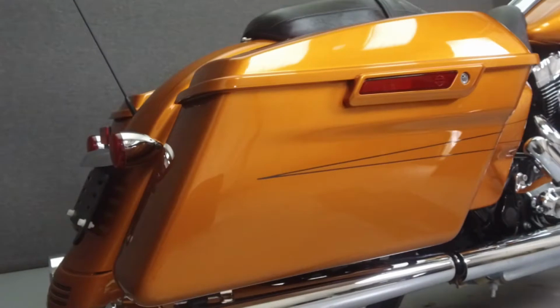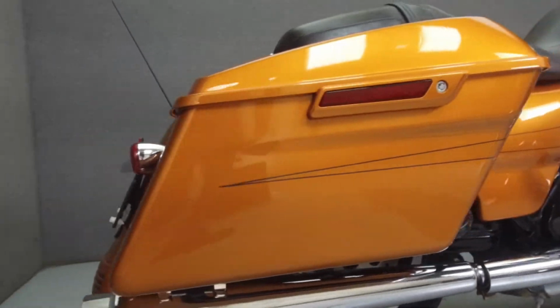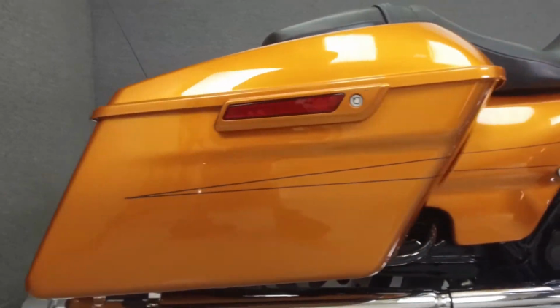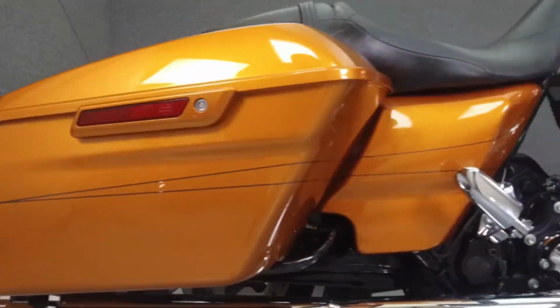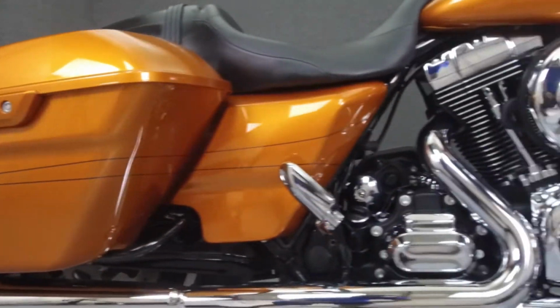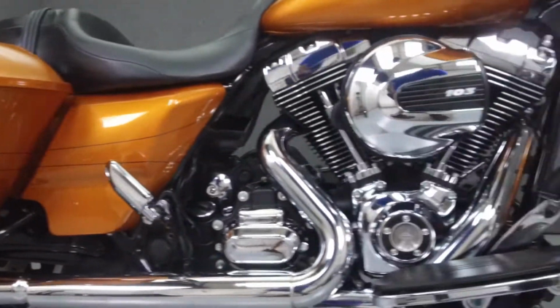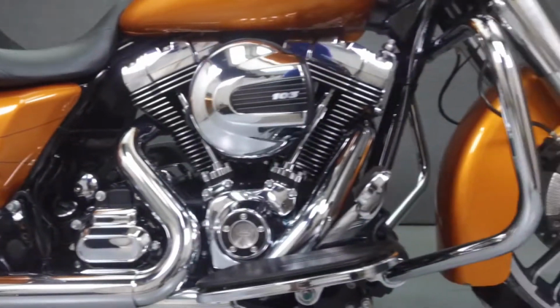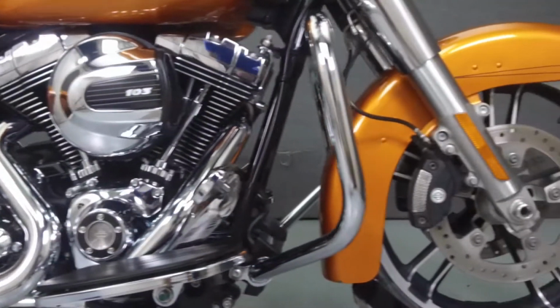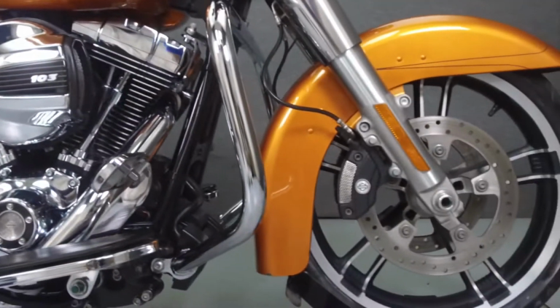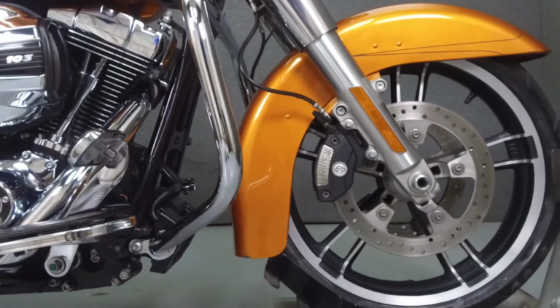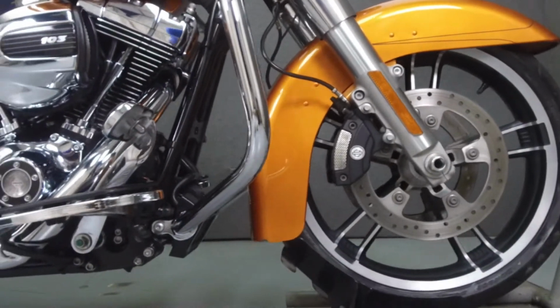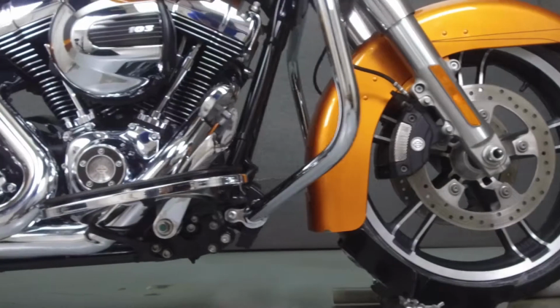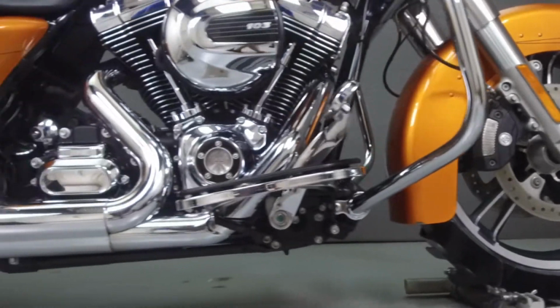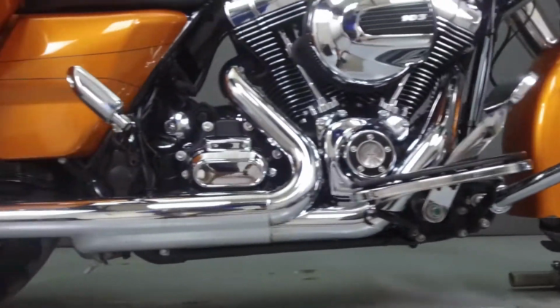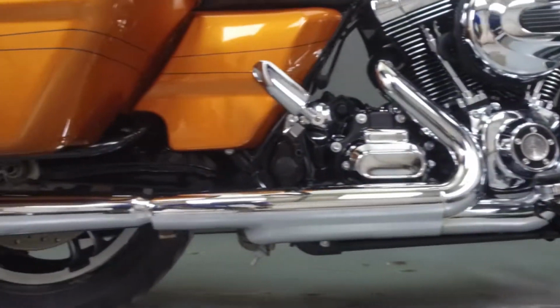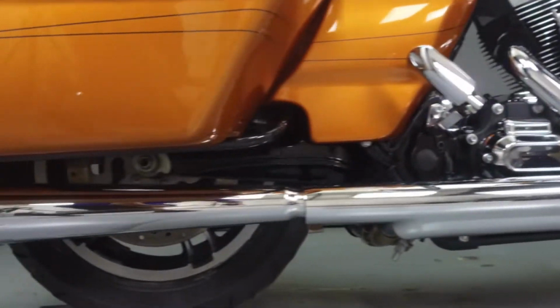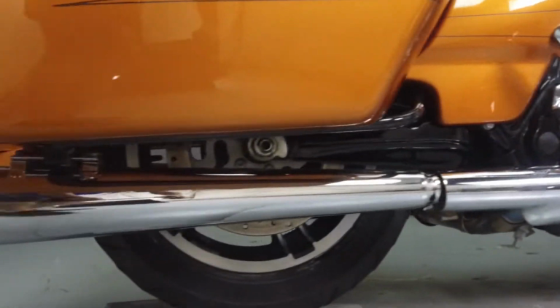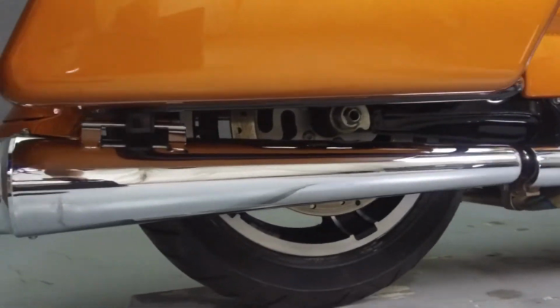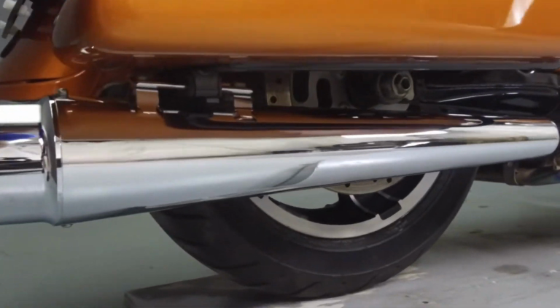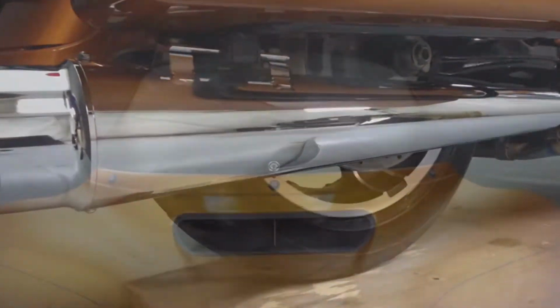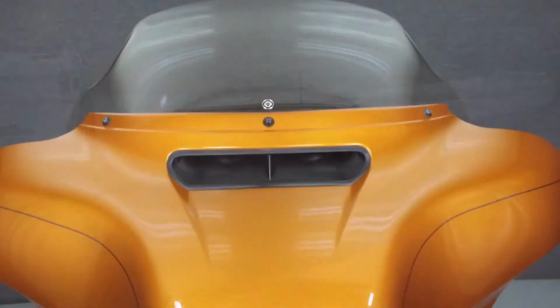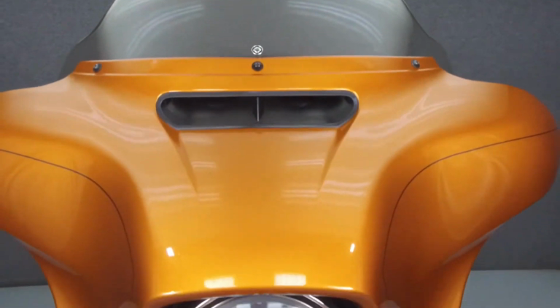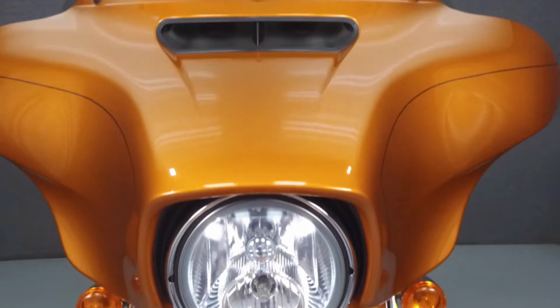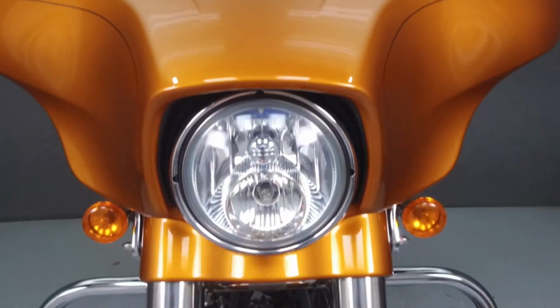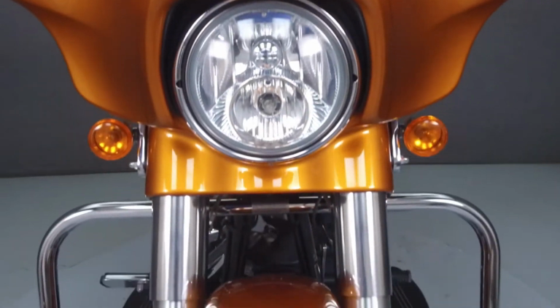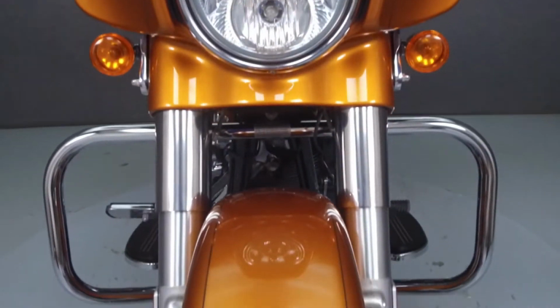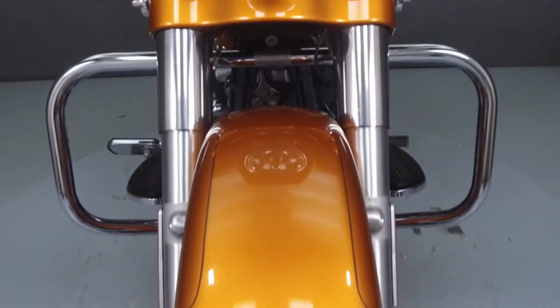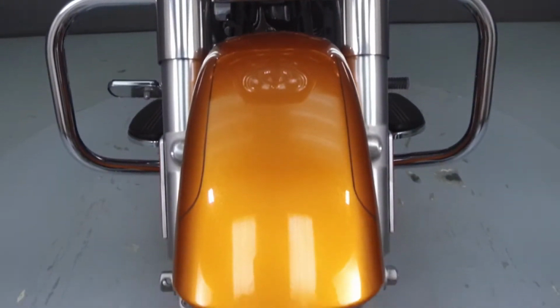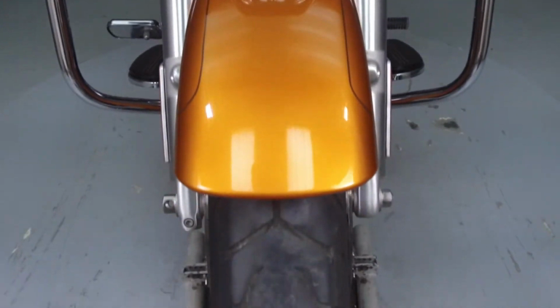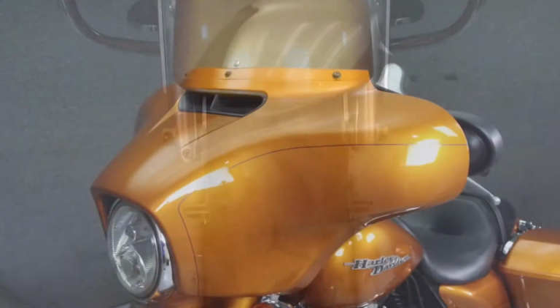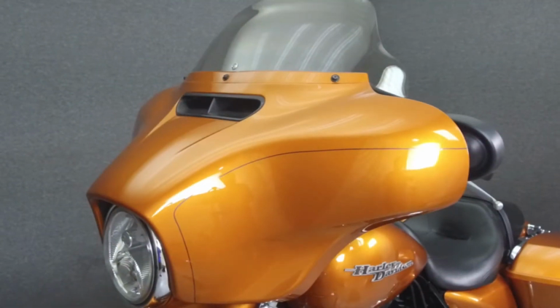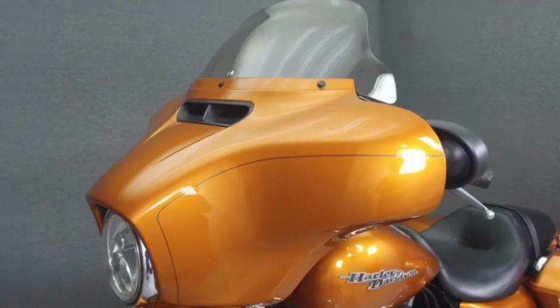Powered by a 103 cubic inch air-cooled V-twin engine with a 6-speed transmission, the Street Glide puts out 104 ft-lbs of torque at 3,250 rpm, with a seat height of 27.4 inches and a wet weight of 810 lbs.